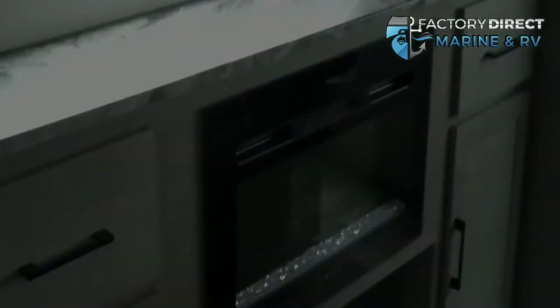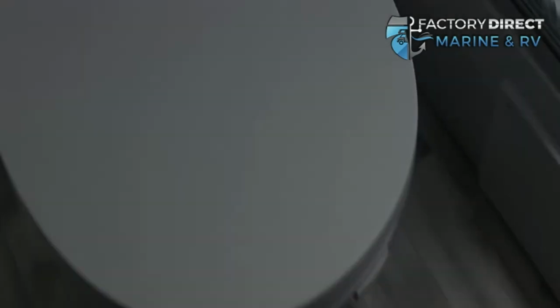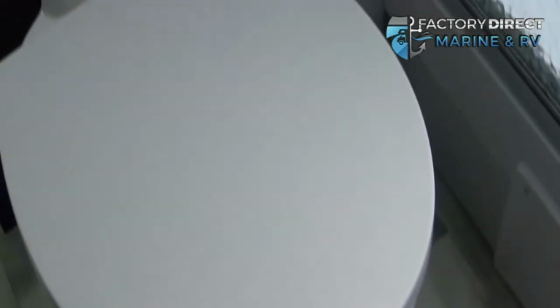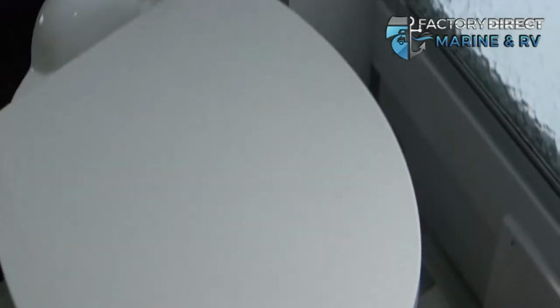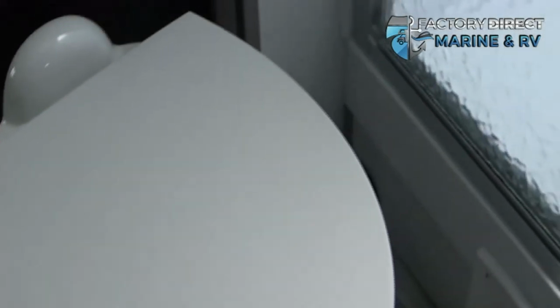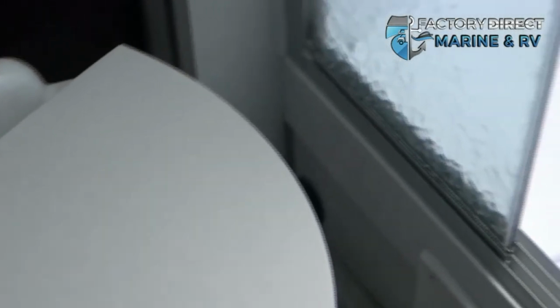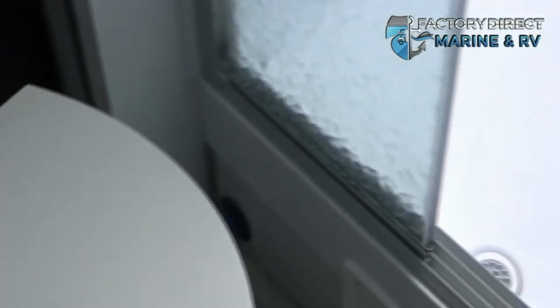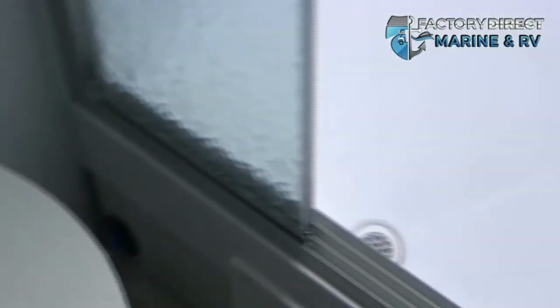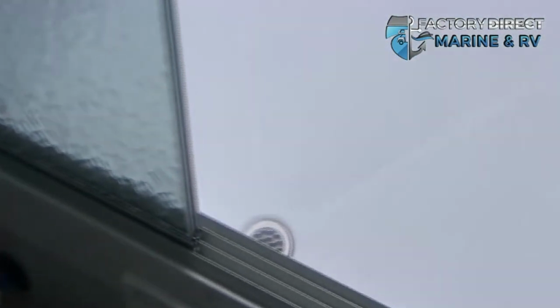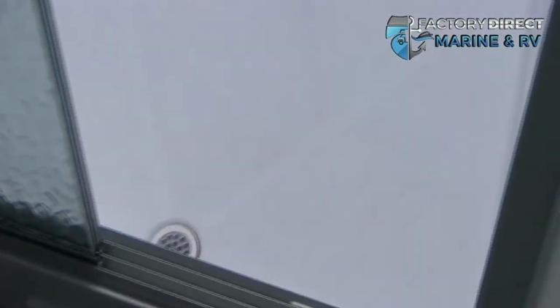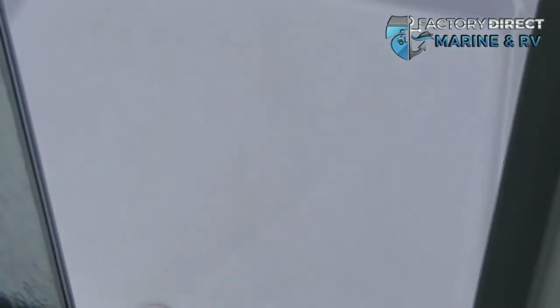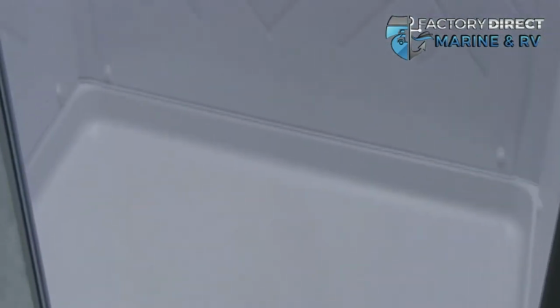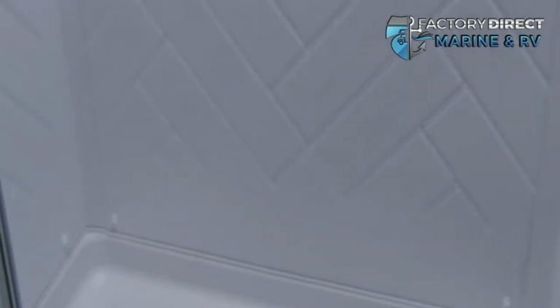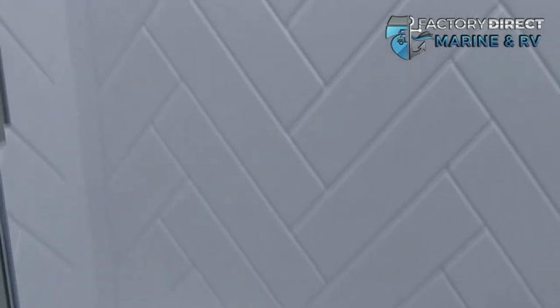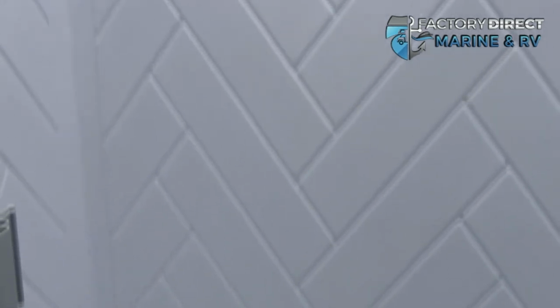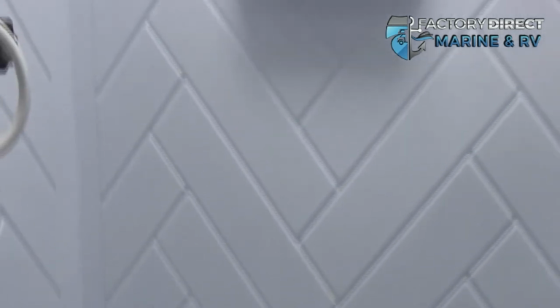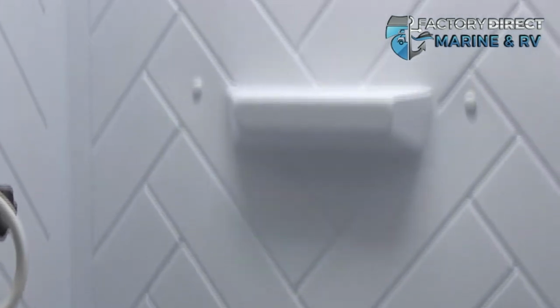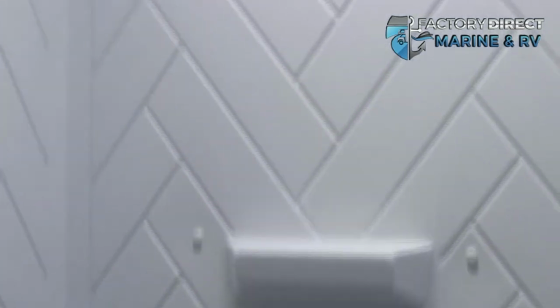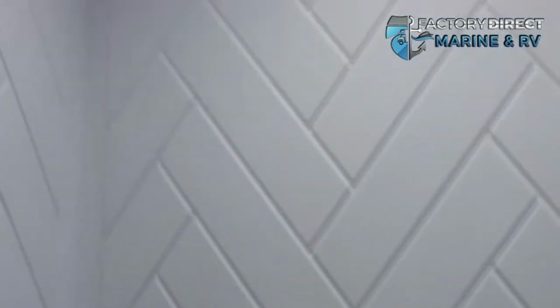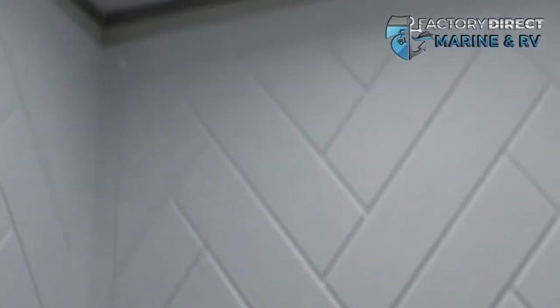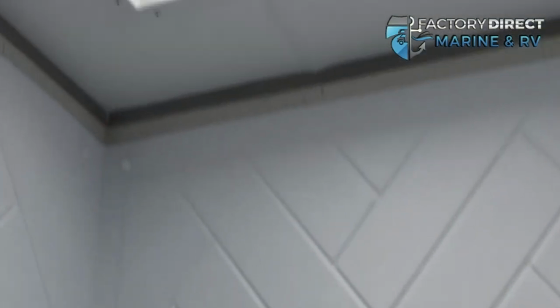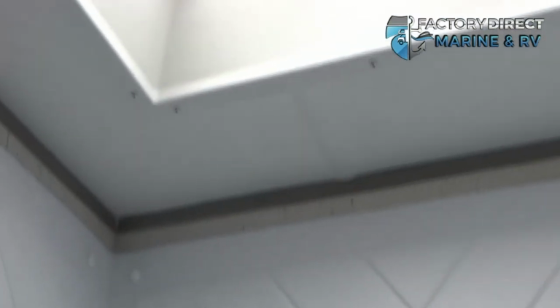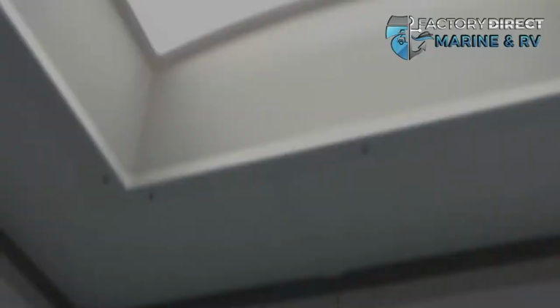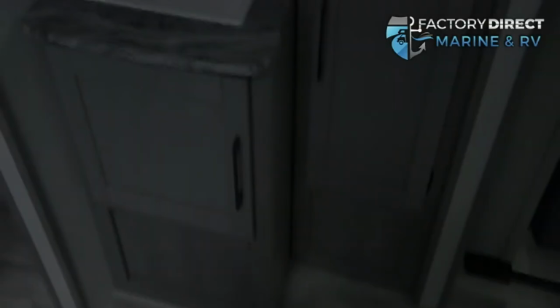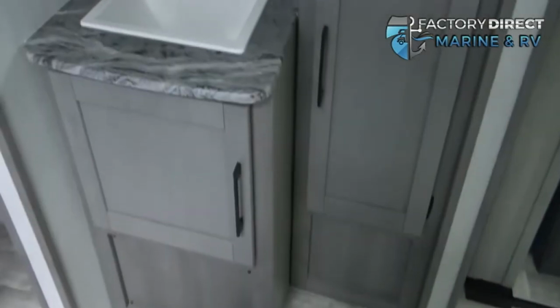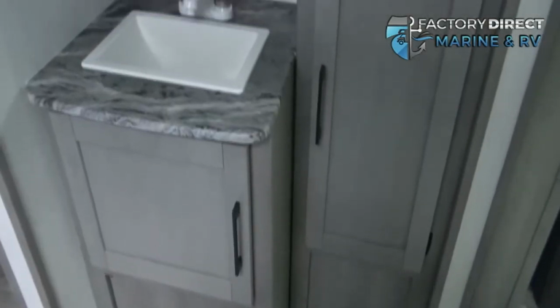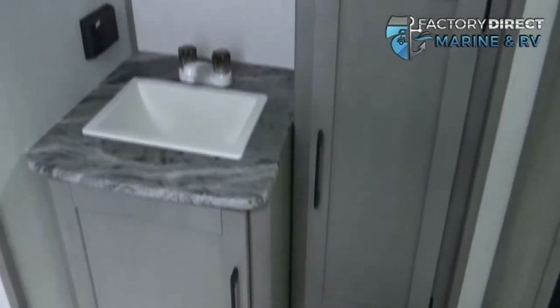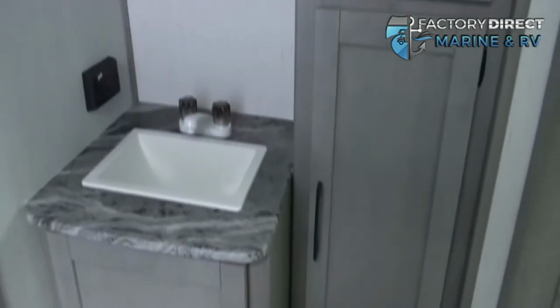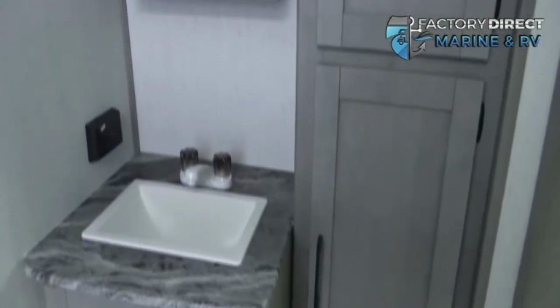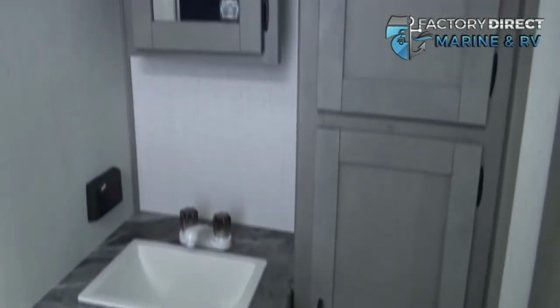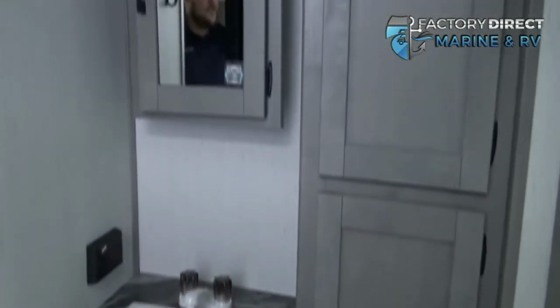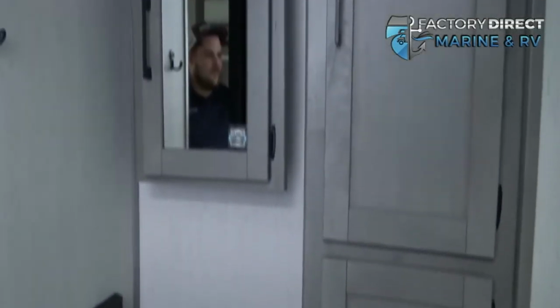Here you're going to have your toilet, which gives you plenty of room. And a nice stand up shower with glass doors and a skylight. The bathroom also has plenty of storage and a vanity.